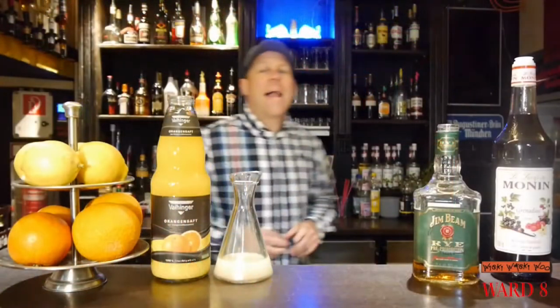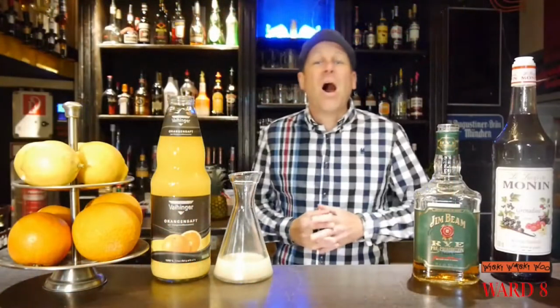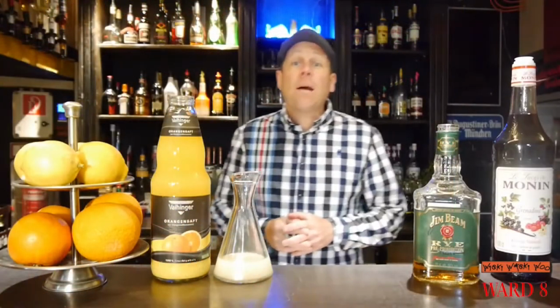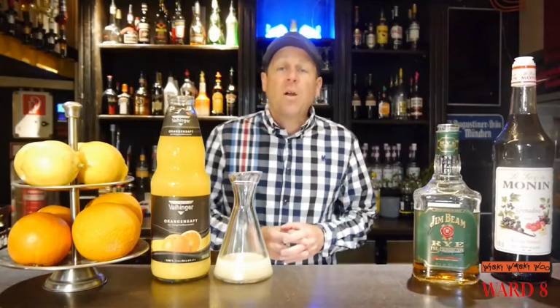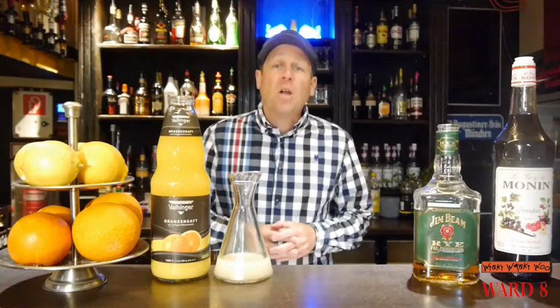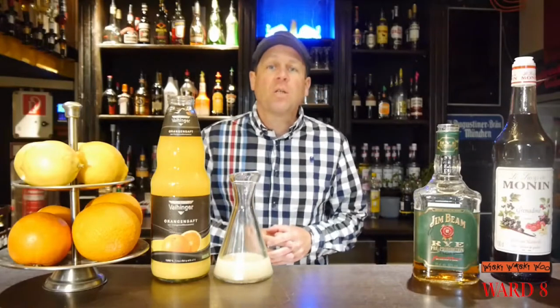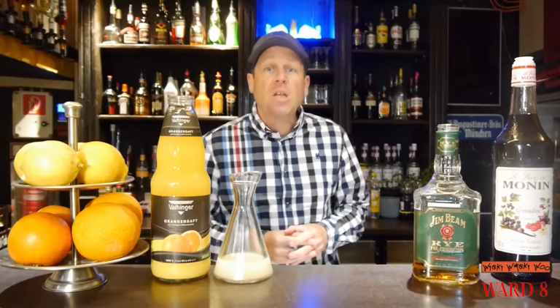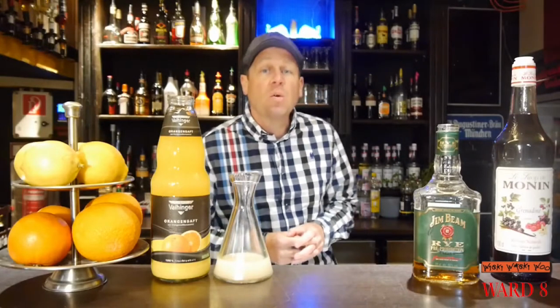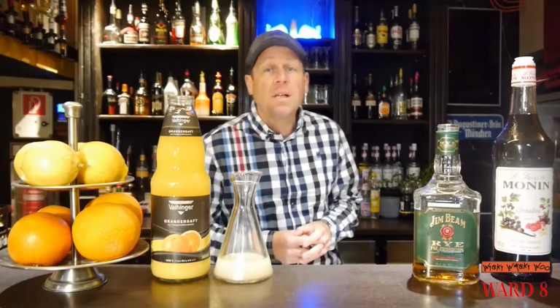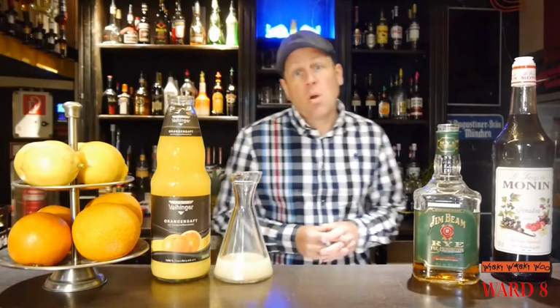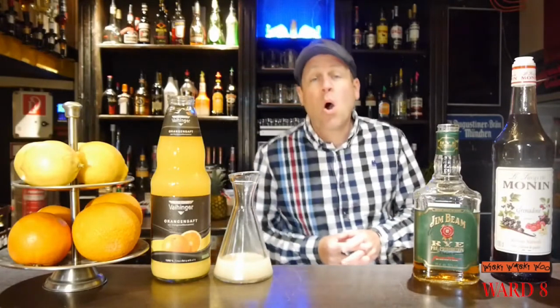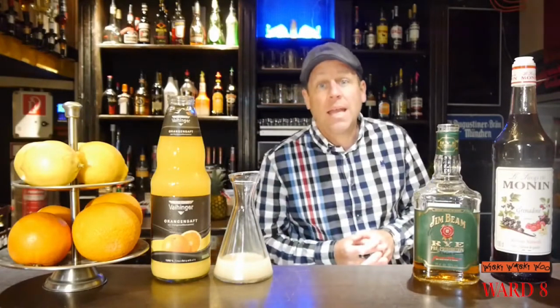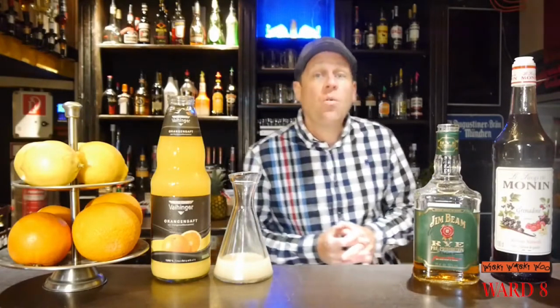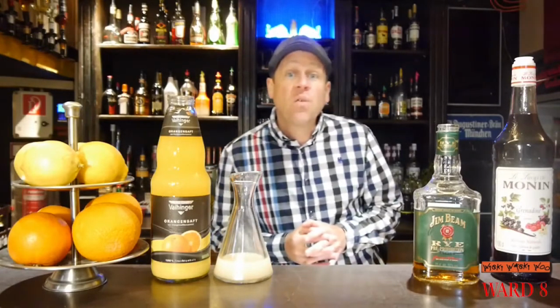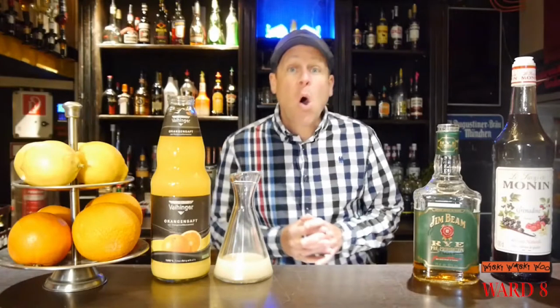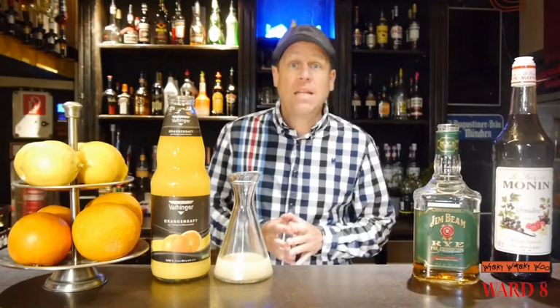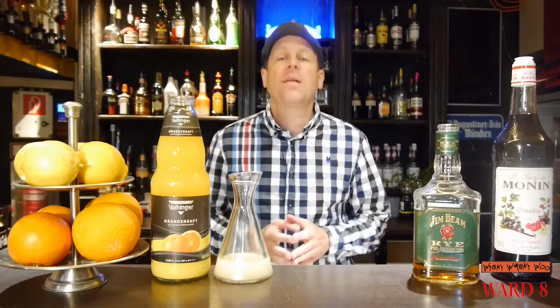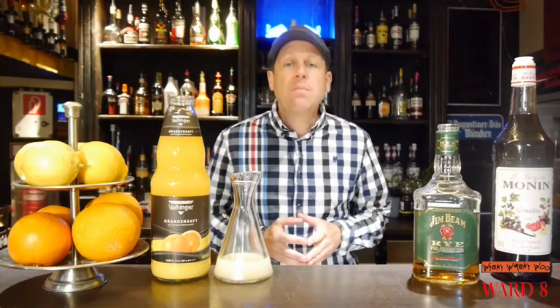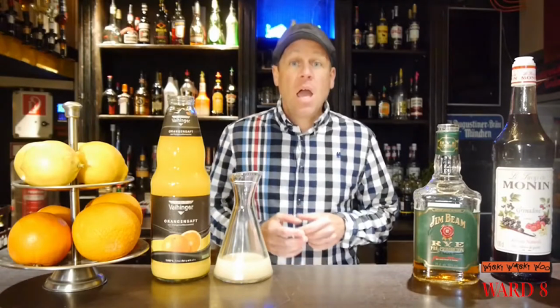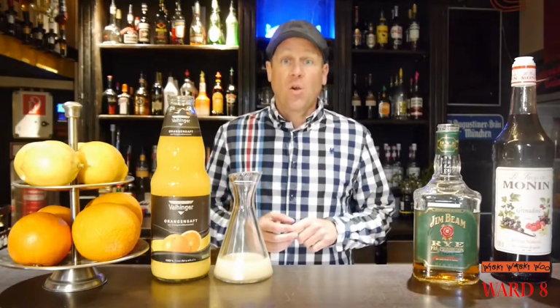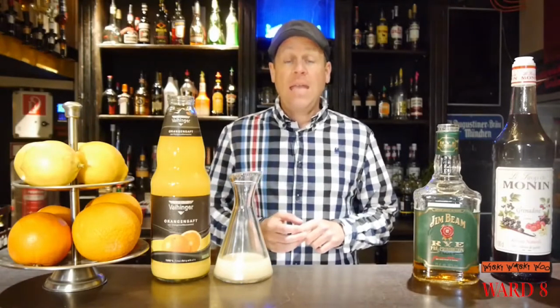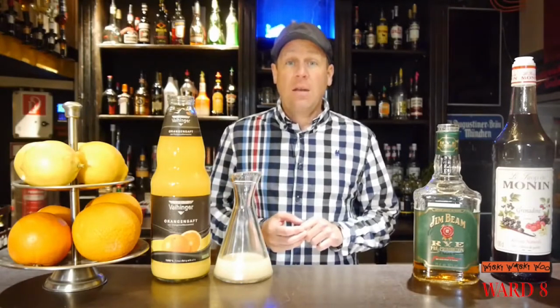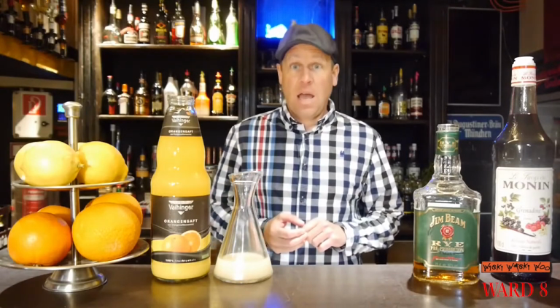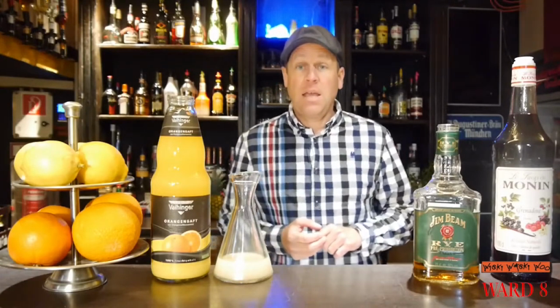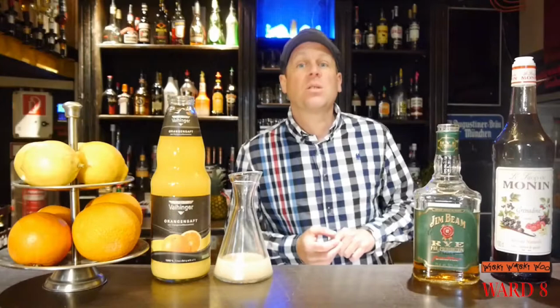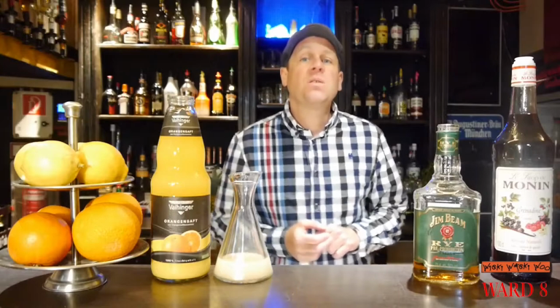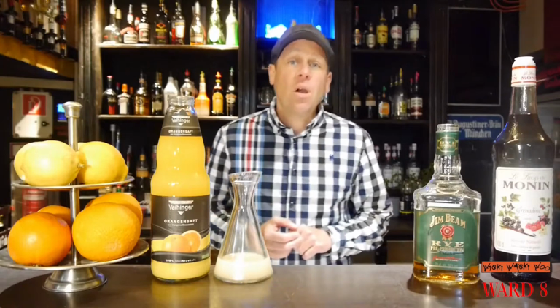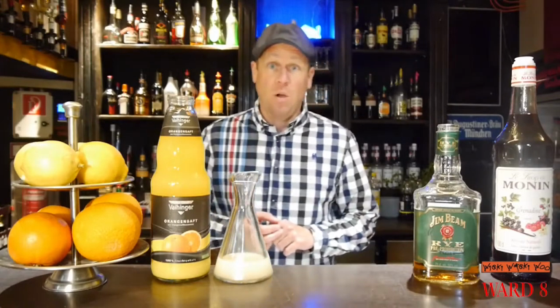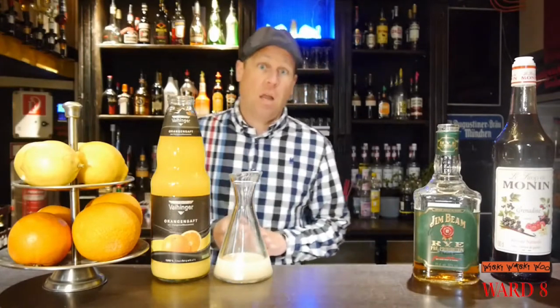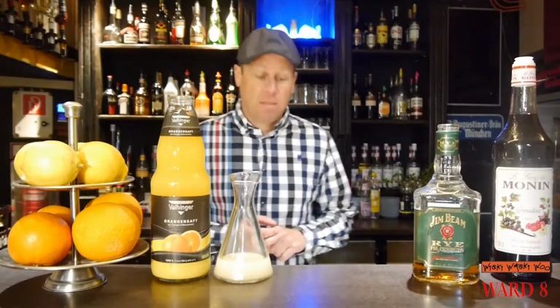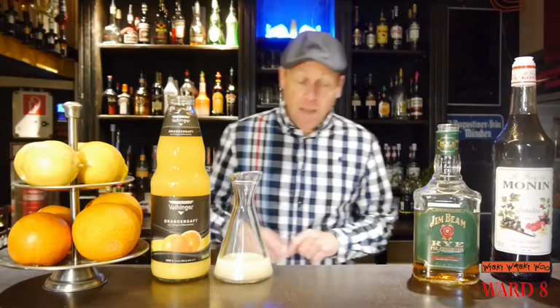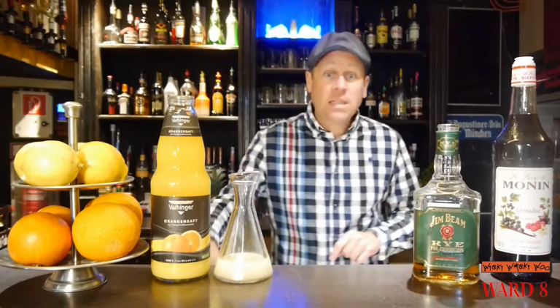Hello, welcome back to my cocktail blog. Today I show you a cocktail named Ward 8. The origin of the Ward 8 cocktail dates back to 1898, so it is a very old cocktail recipe. But now let's start with our Ward 8 cocktail.